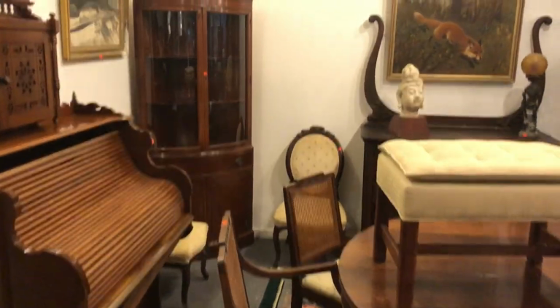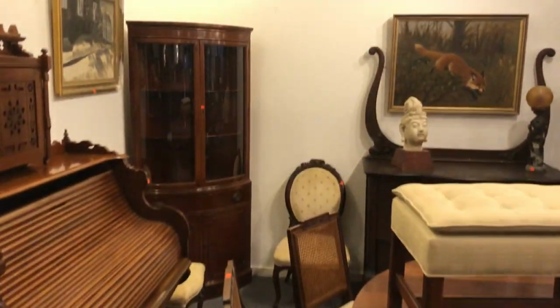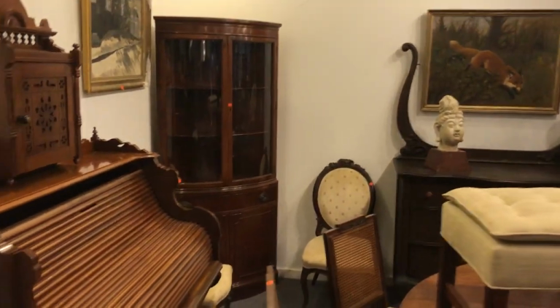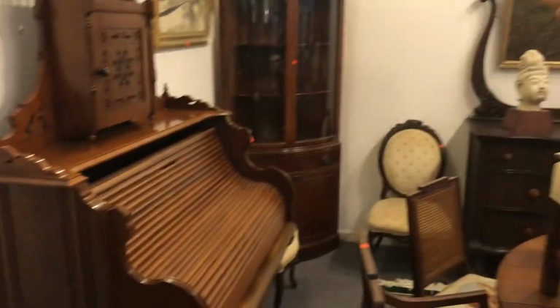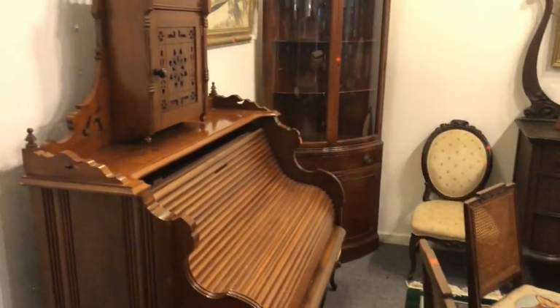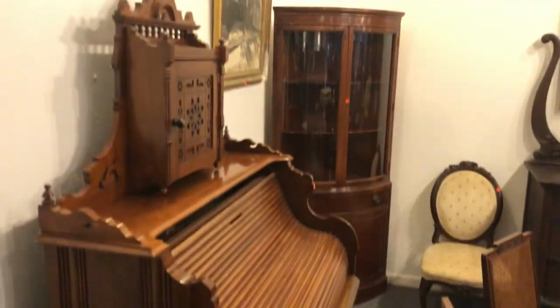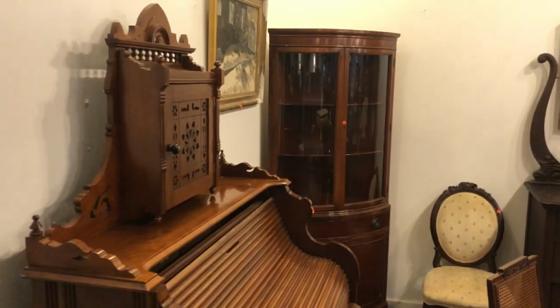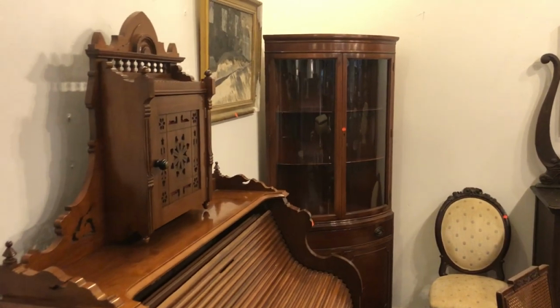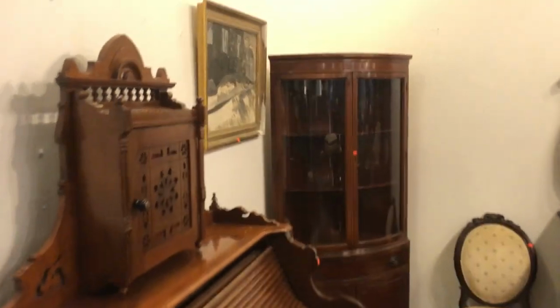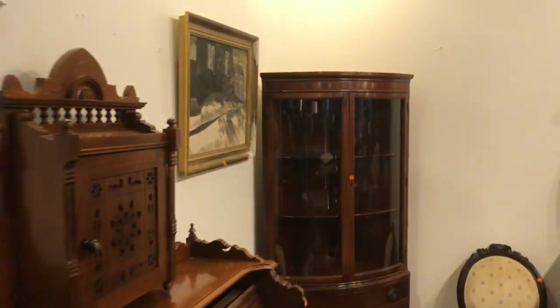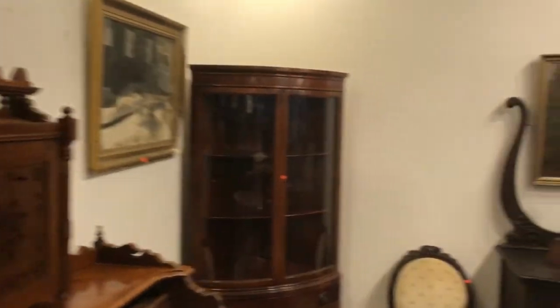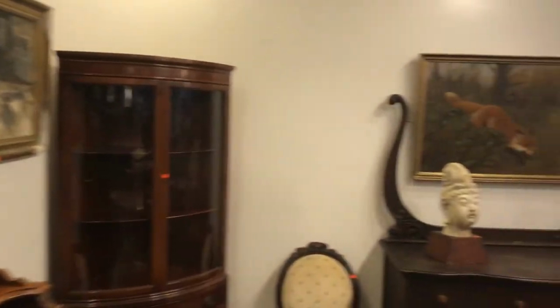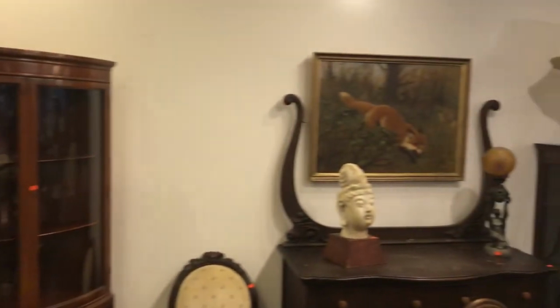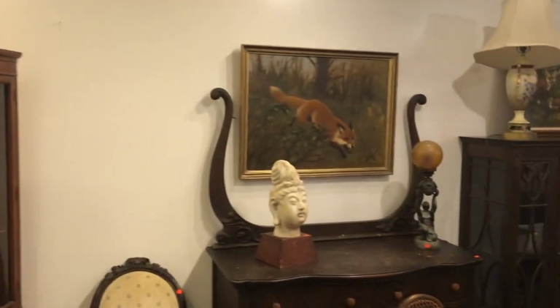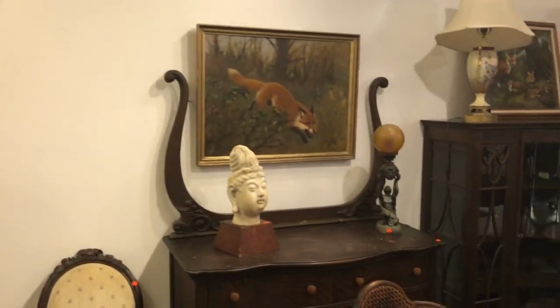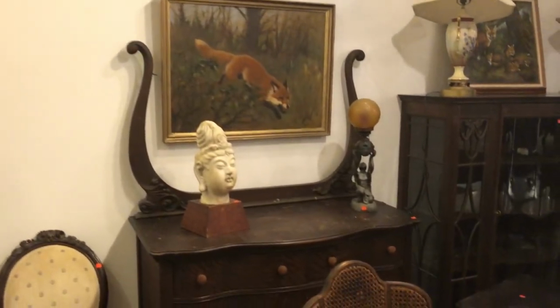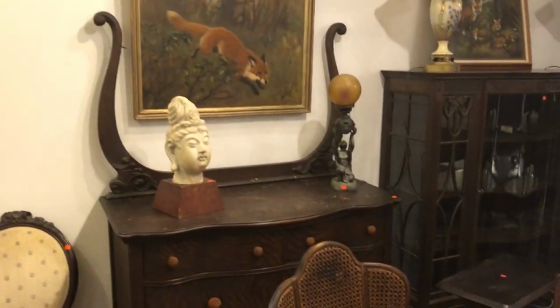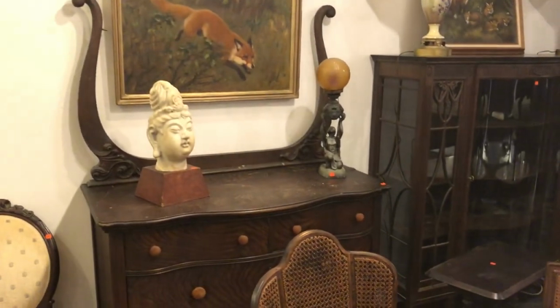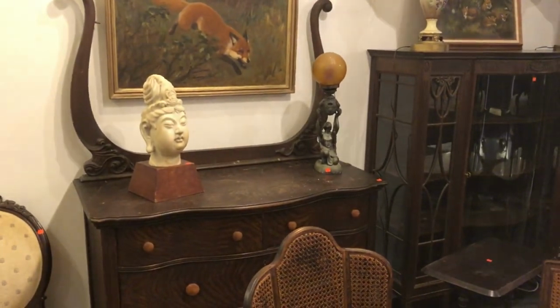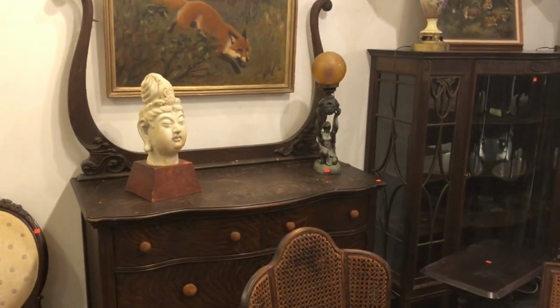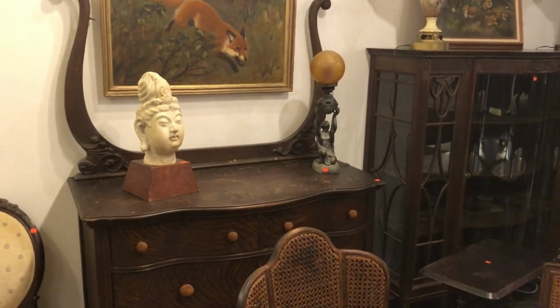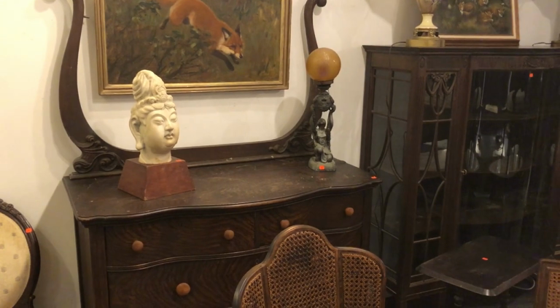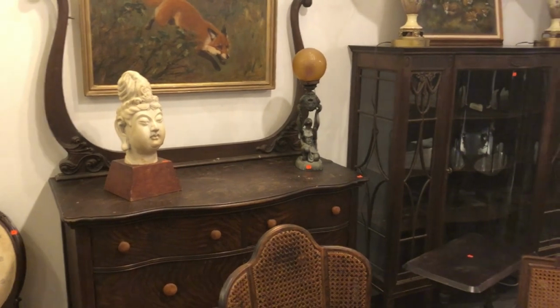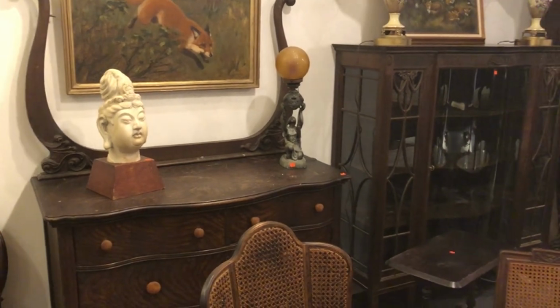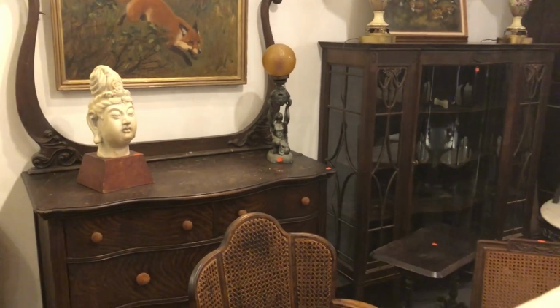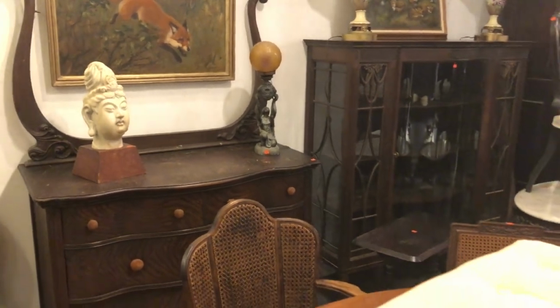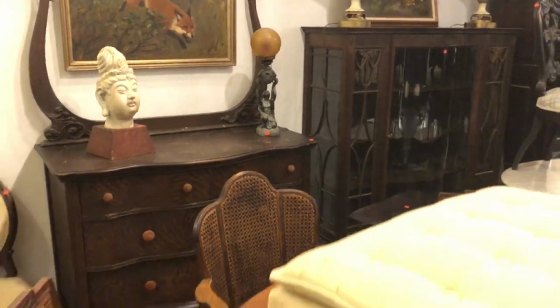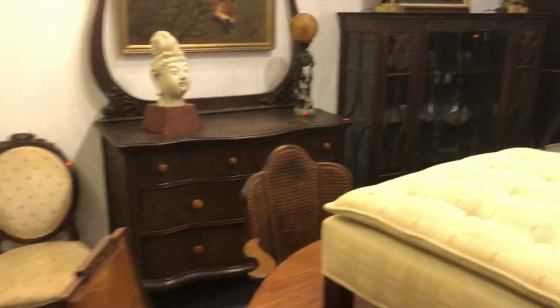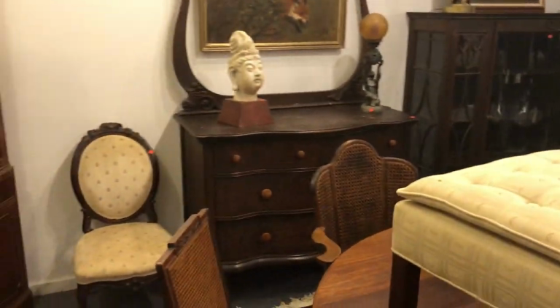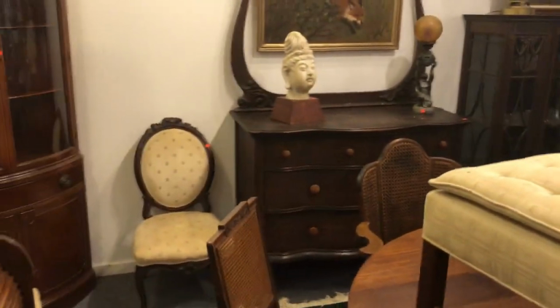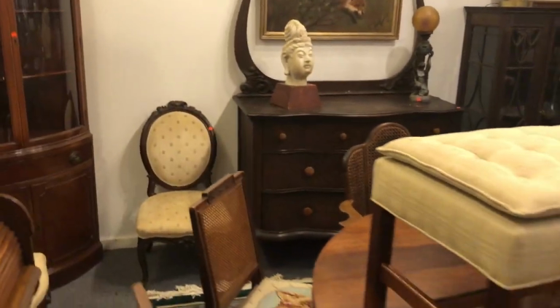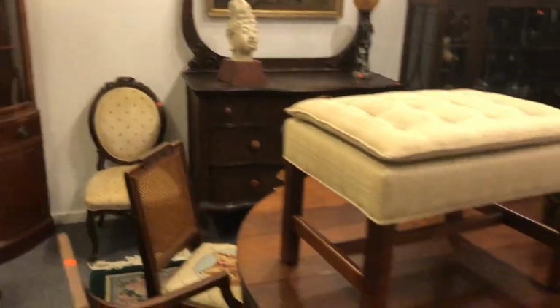Nice corner cabinet, a great oak roll top desk, and of course more art as you see. There's a nice oriental marble bust, a nice Art Deco lighting fixture, and a corner cabinet.